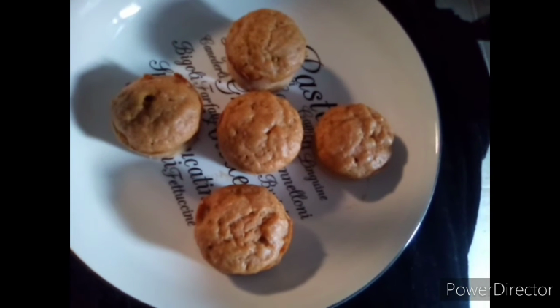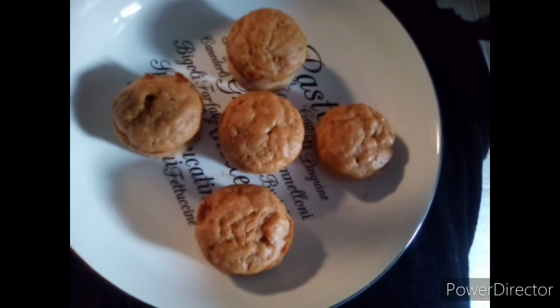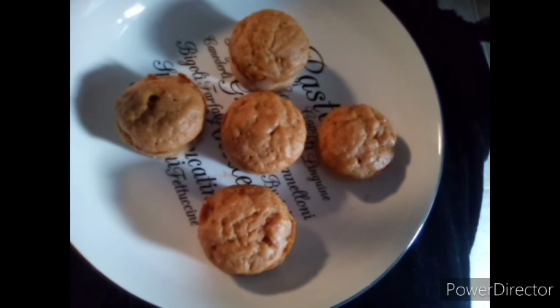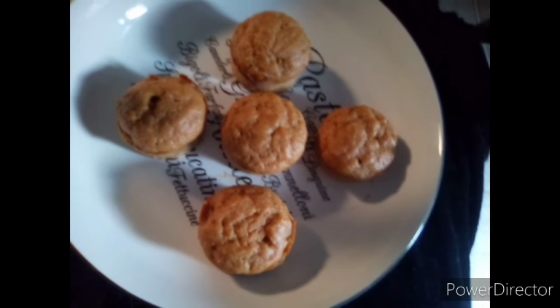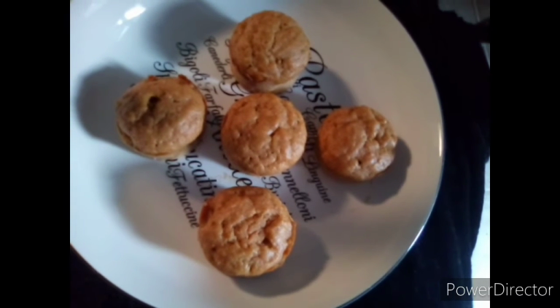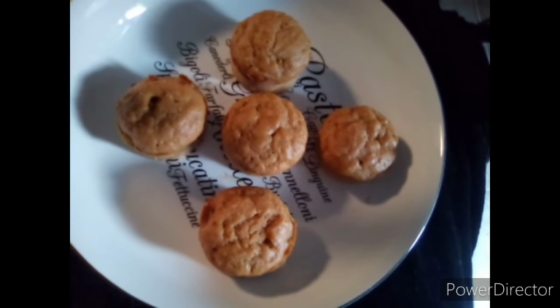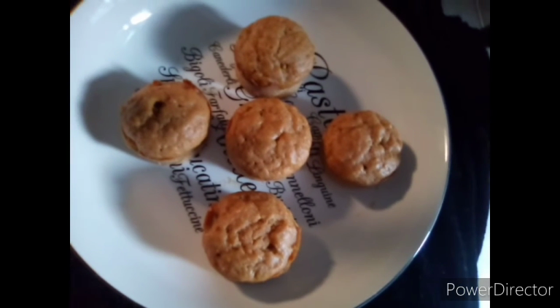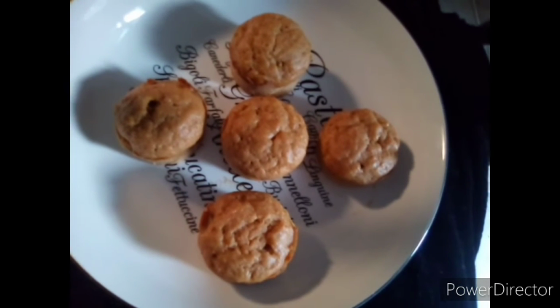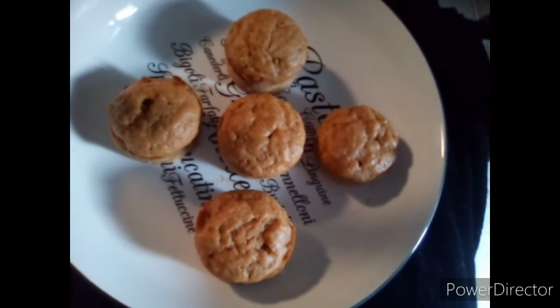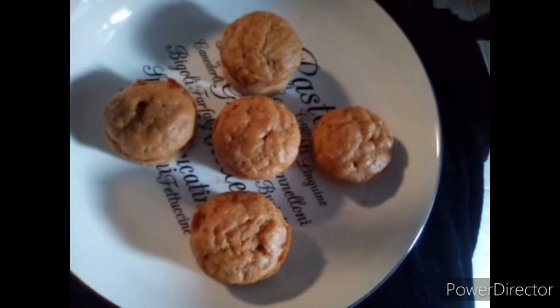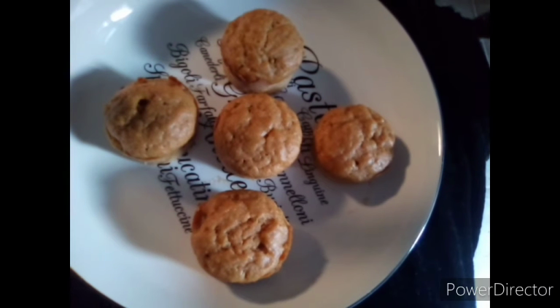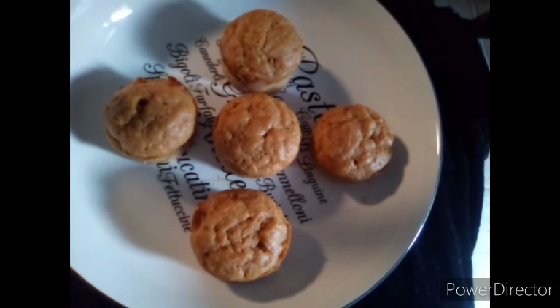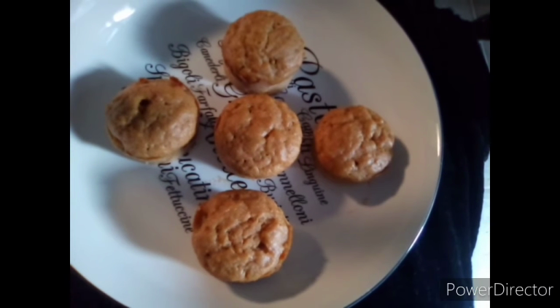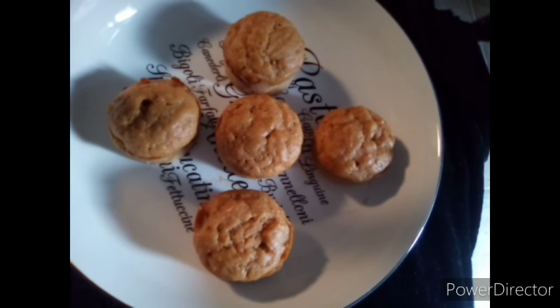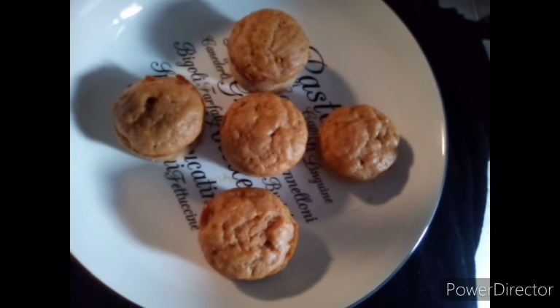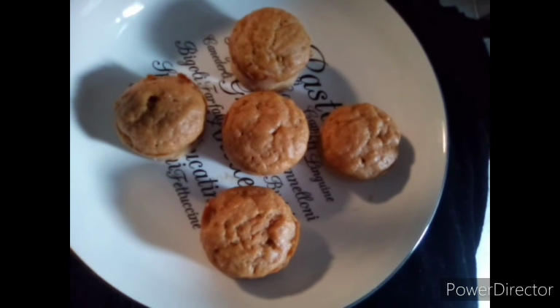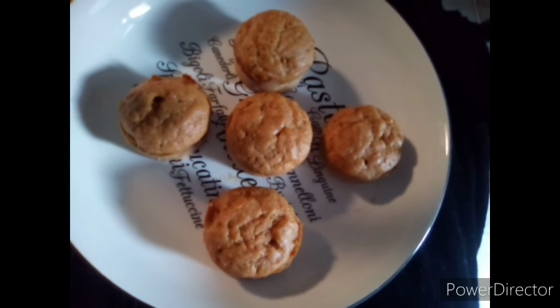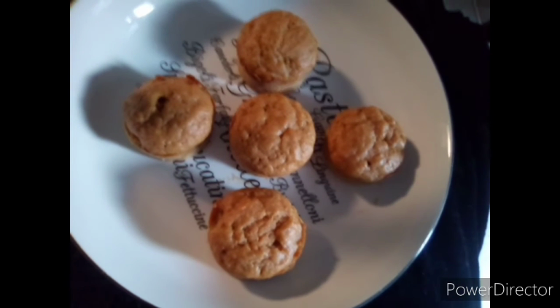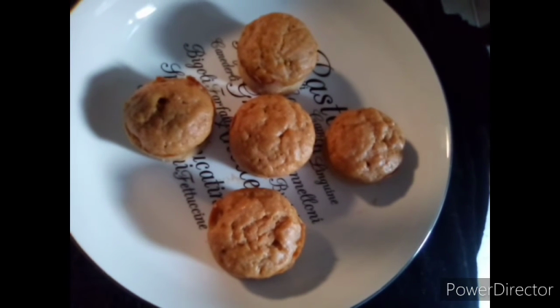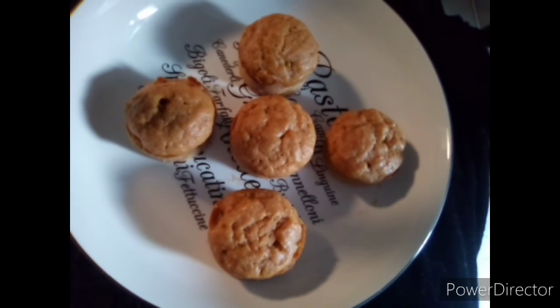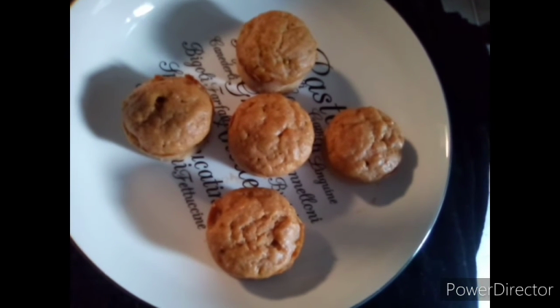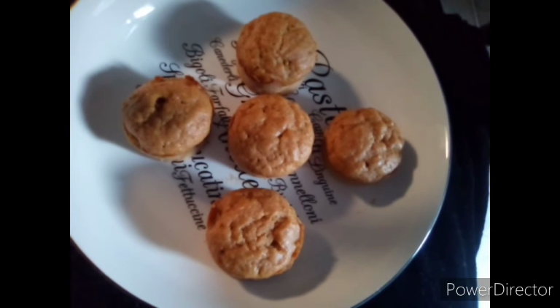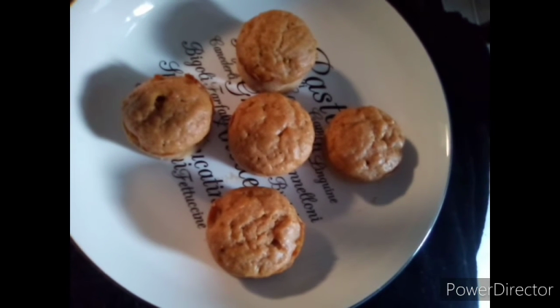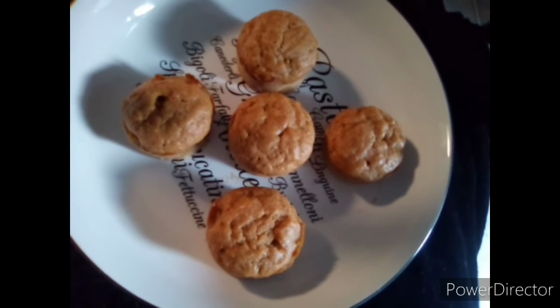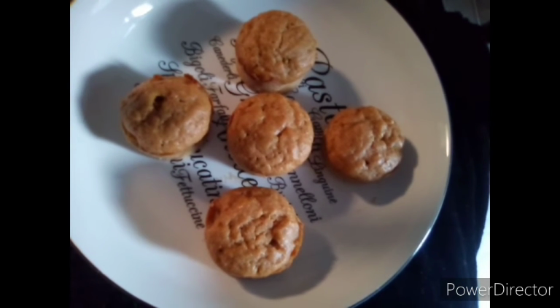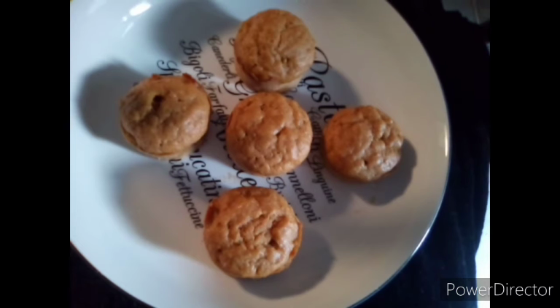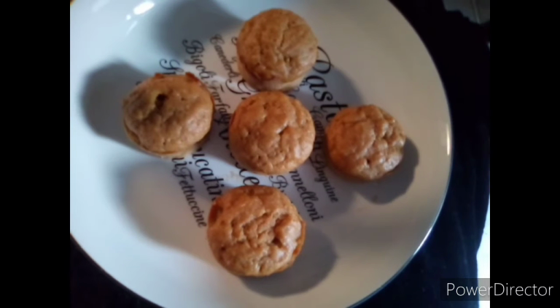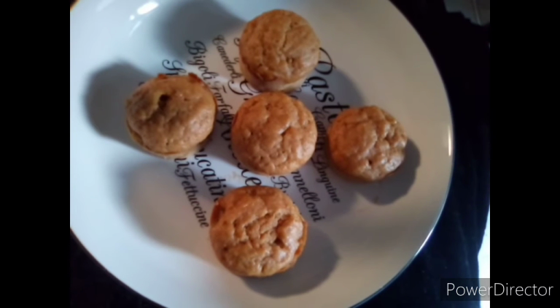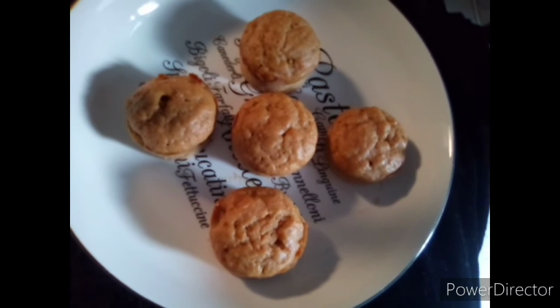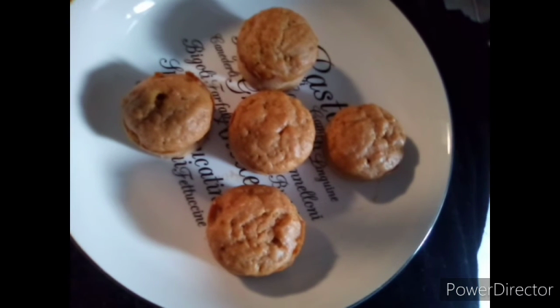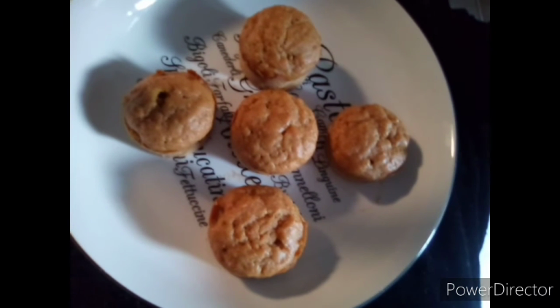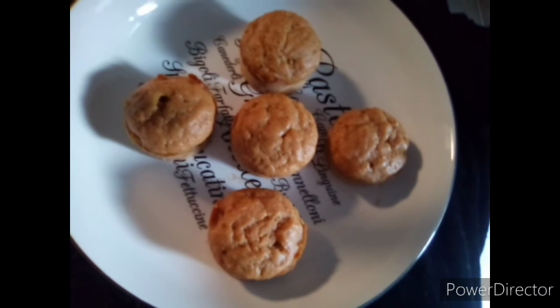I baked them for 30 minutes on the top rack at 350 degrees.